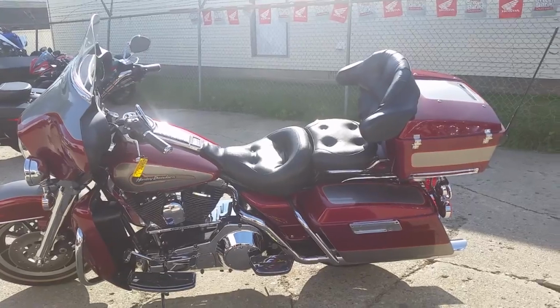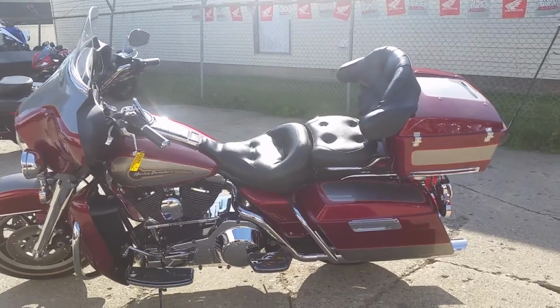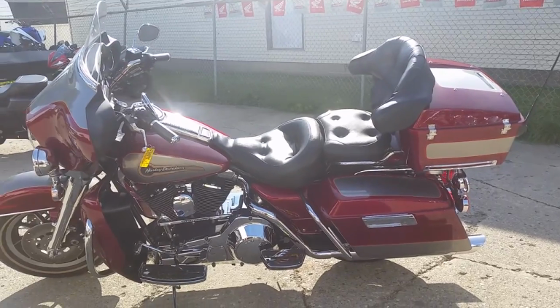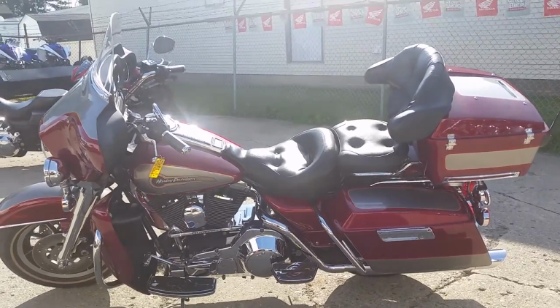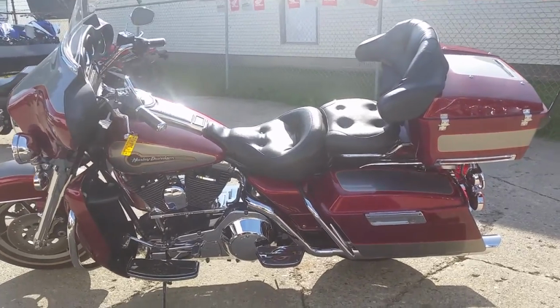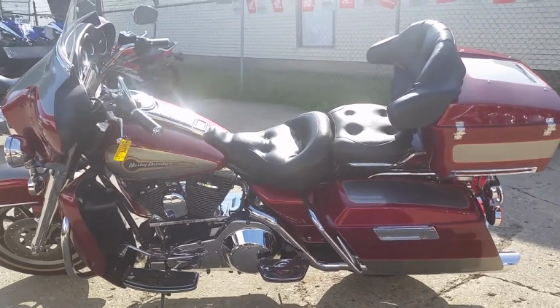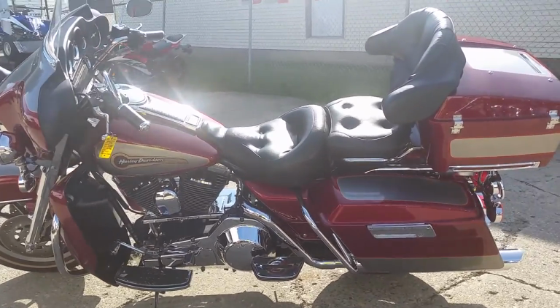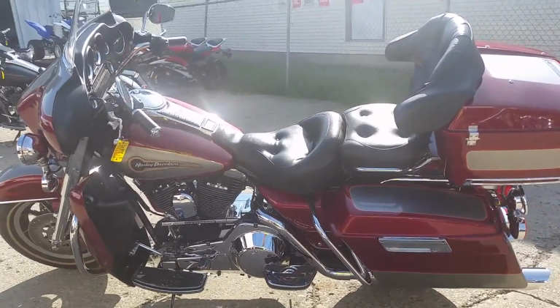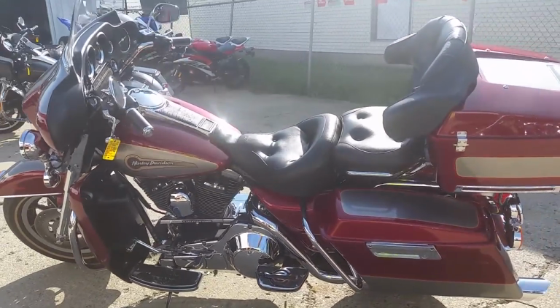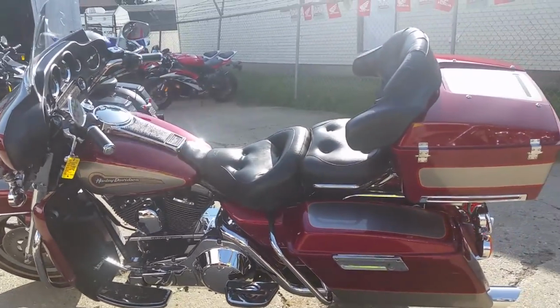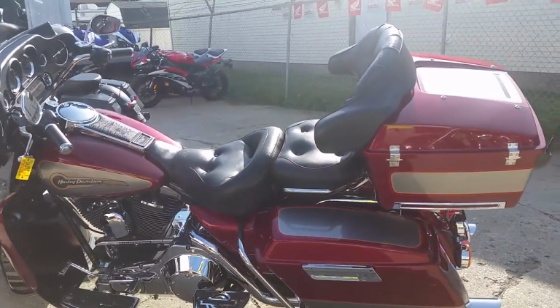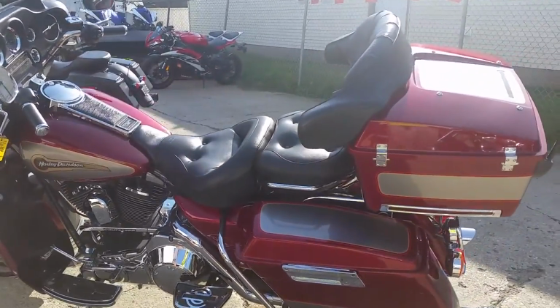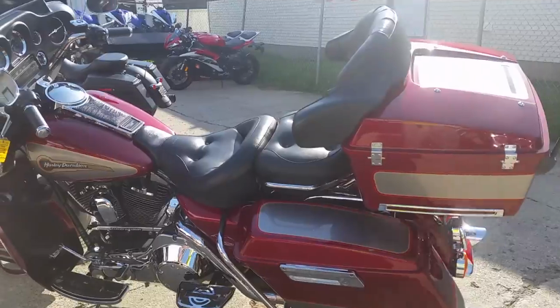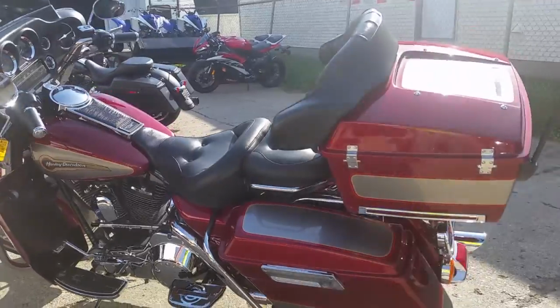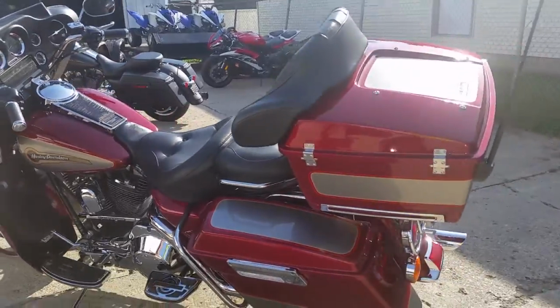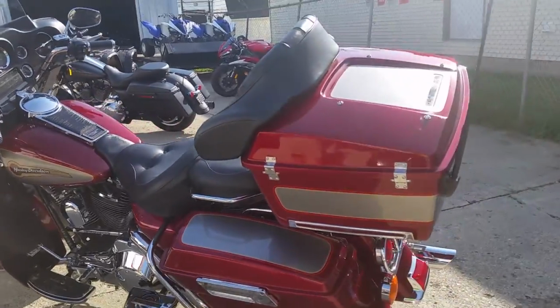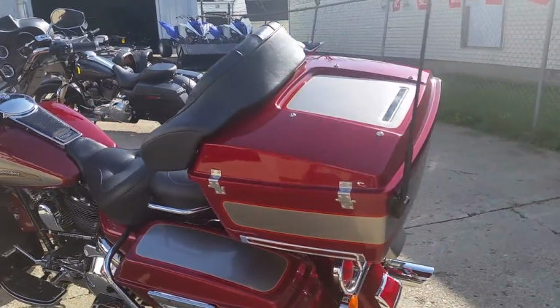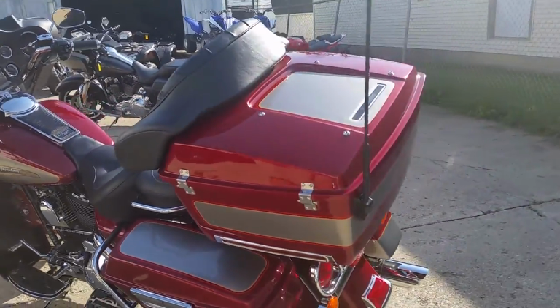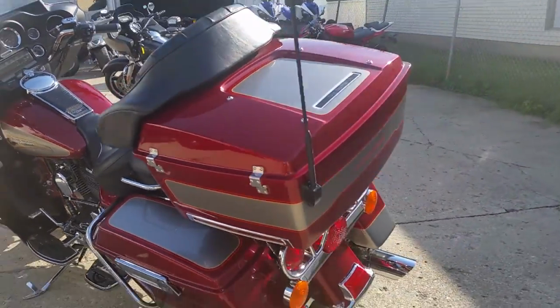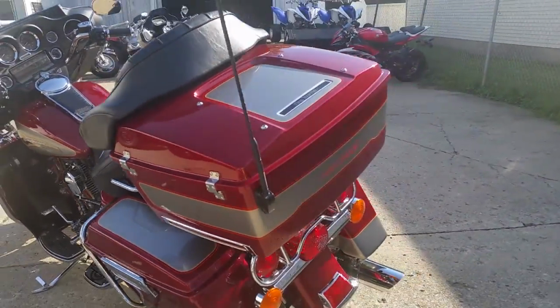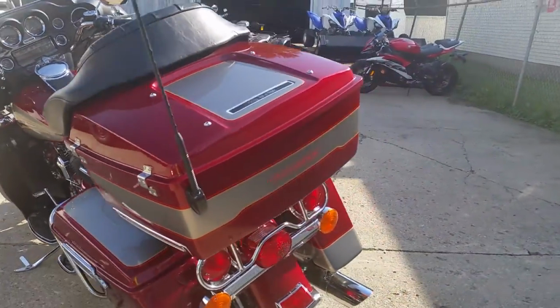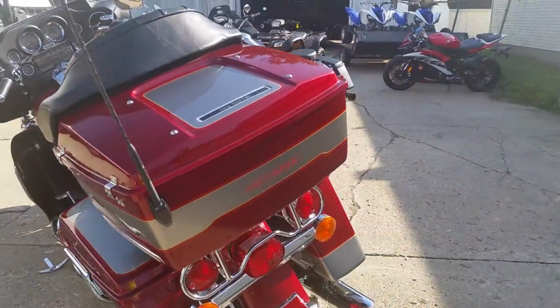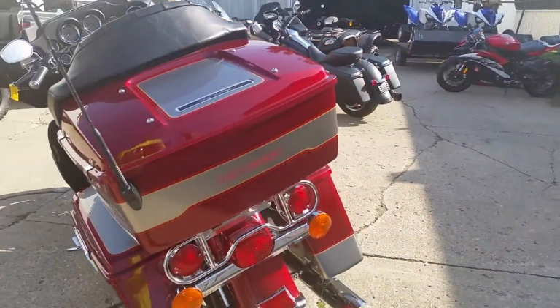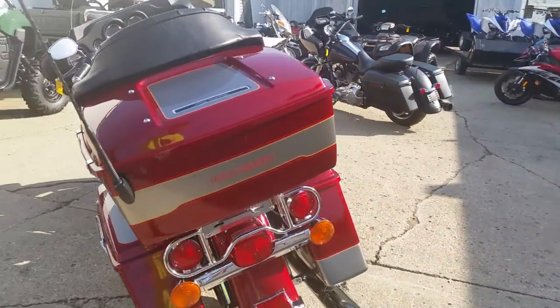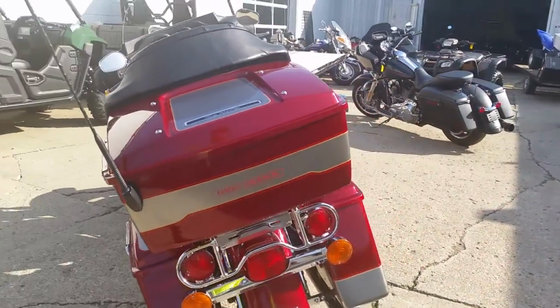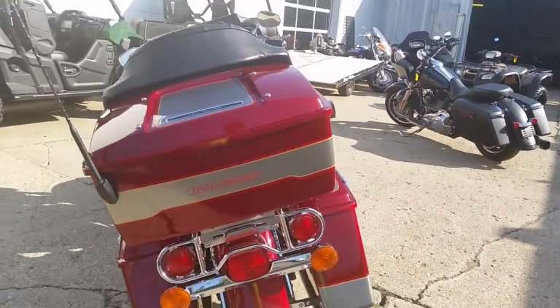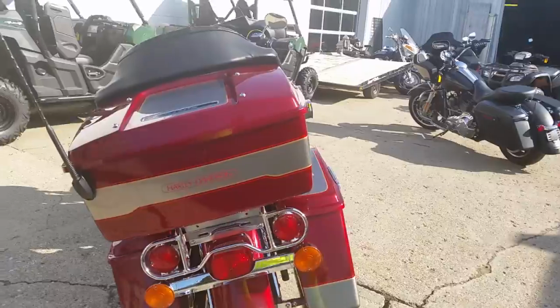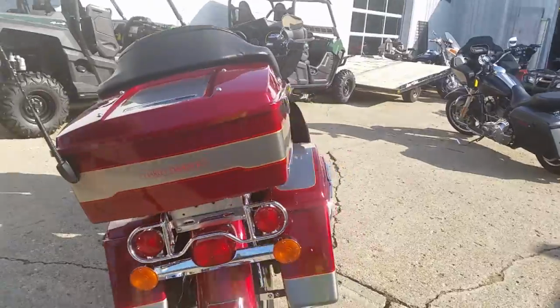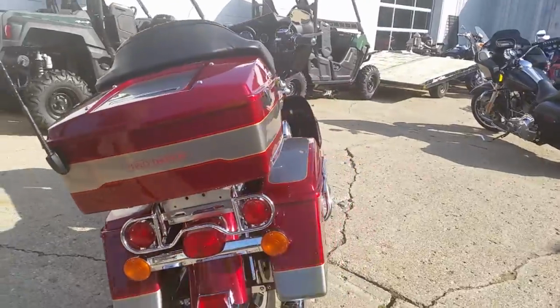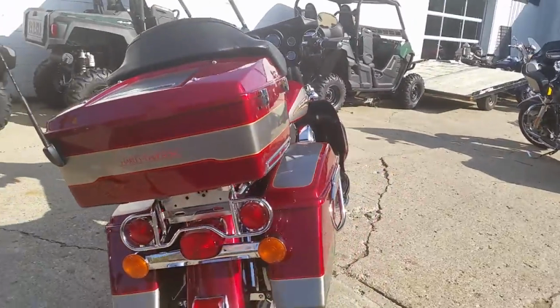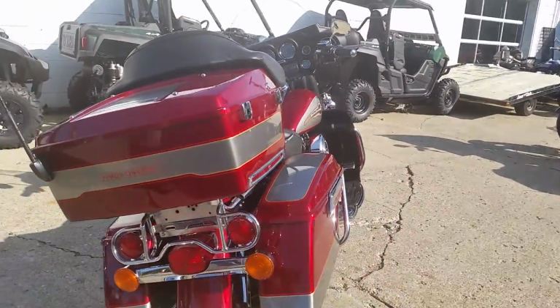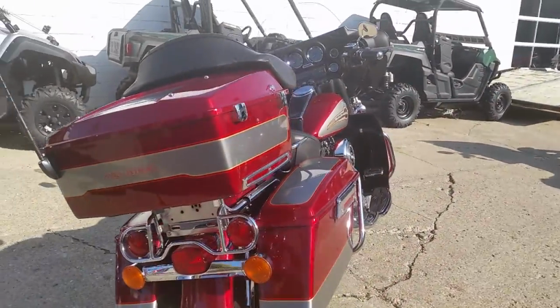Today at Approval Powersports, we got a '96 Harley-Davidson Electroglide Classic motorcycle for sale, only $59.99. It's a sharp two-tone paint: platinum, victory, sun glow, and silver.